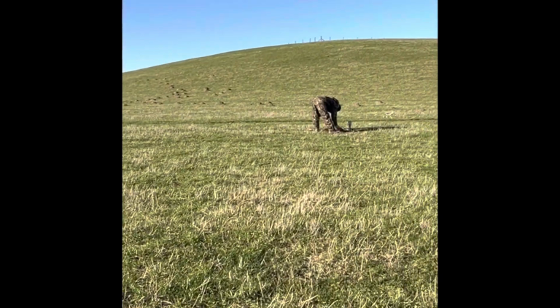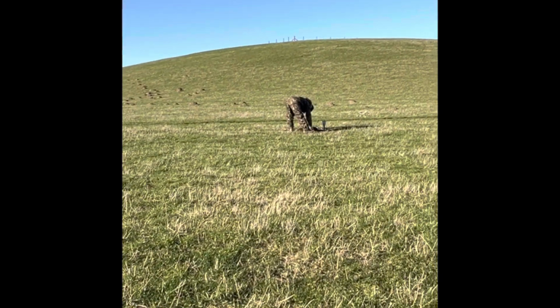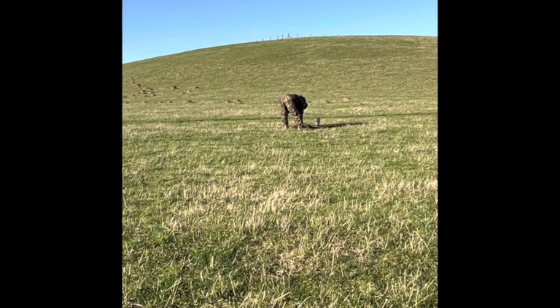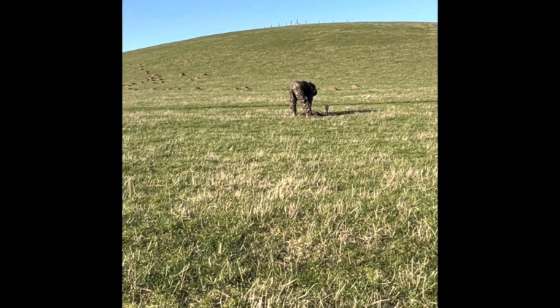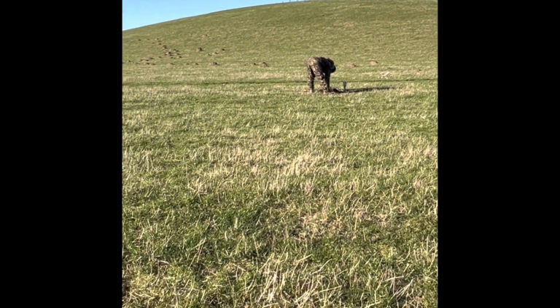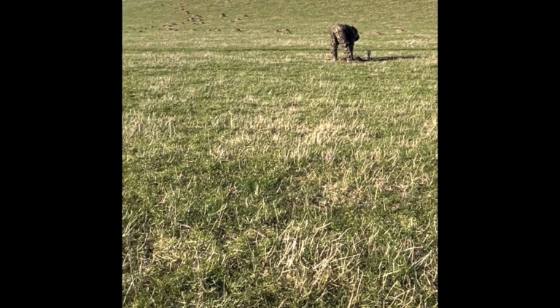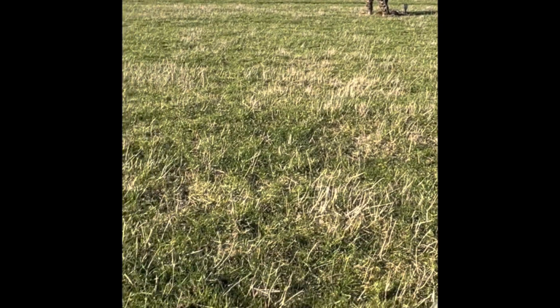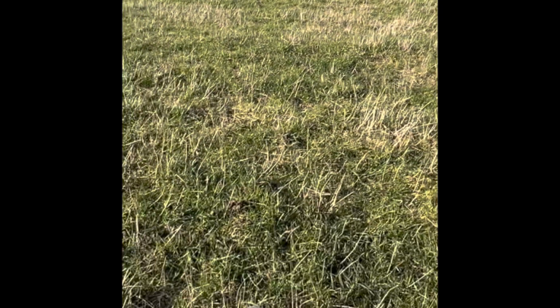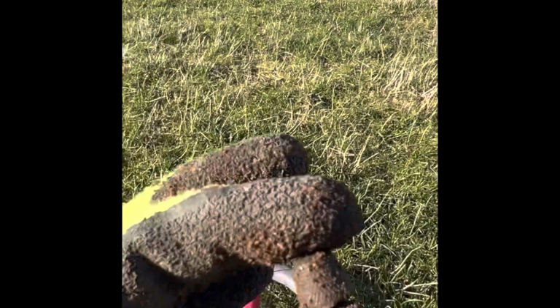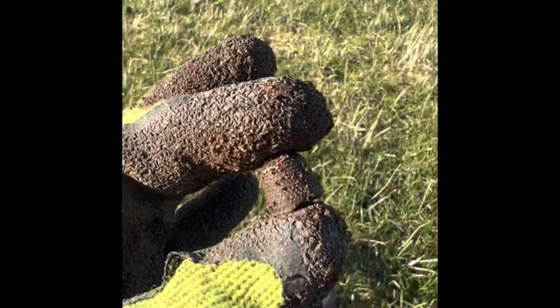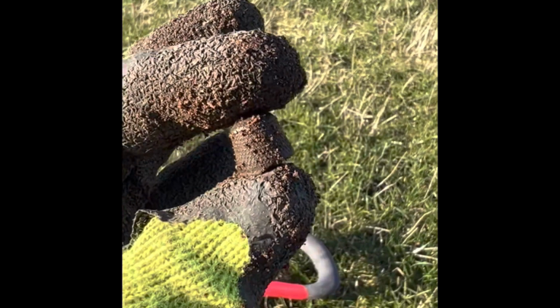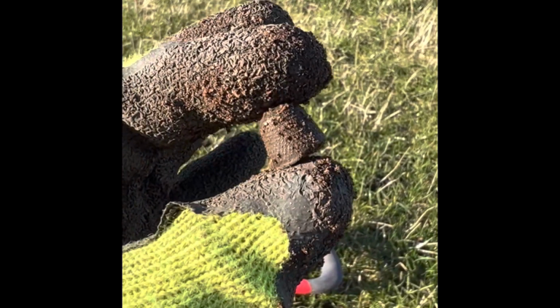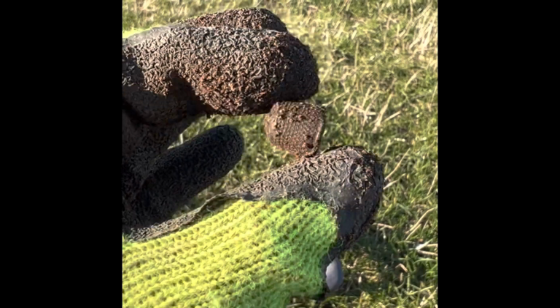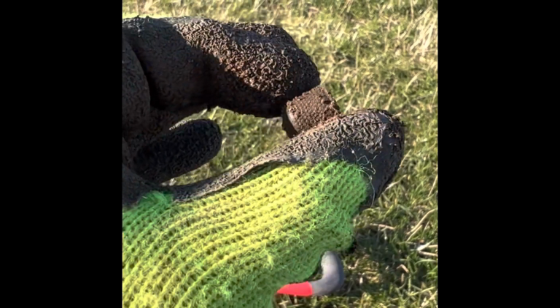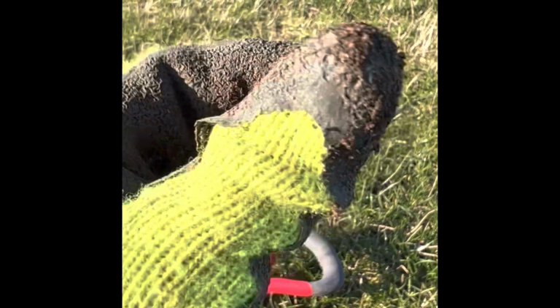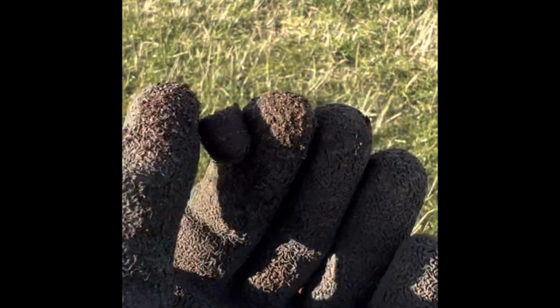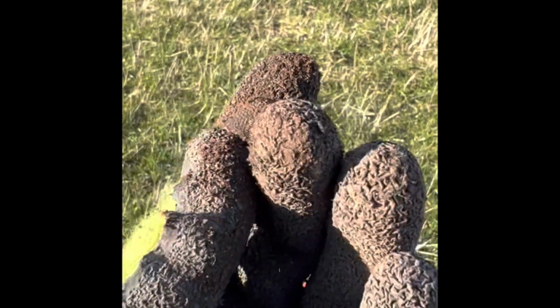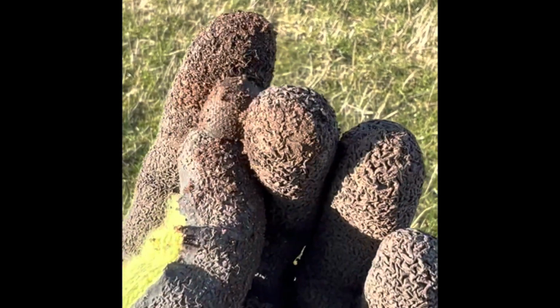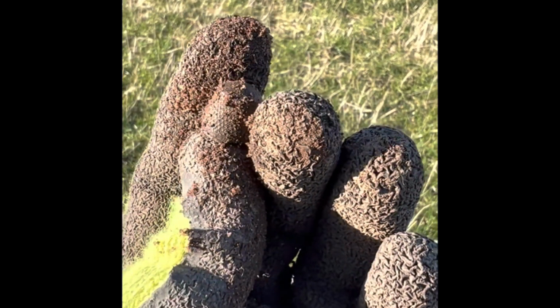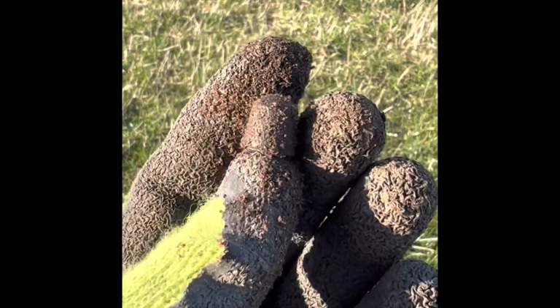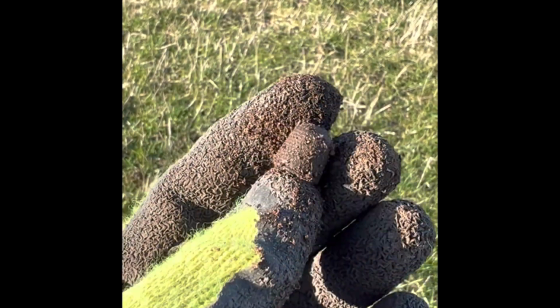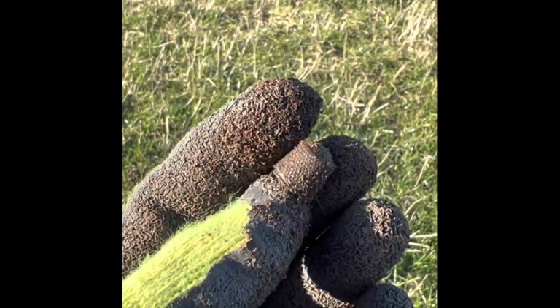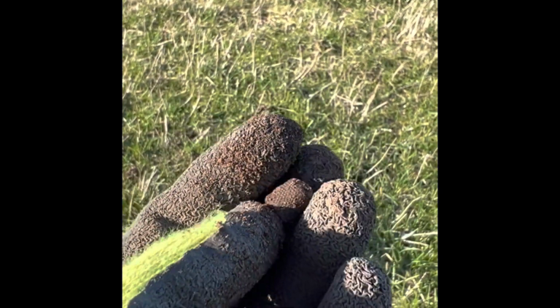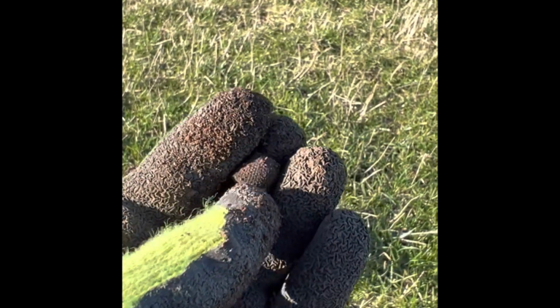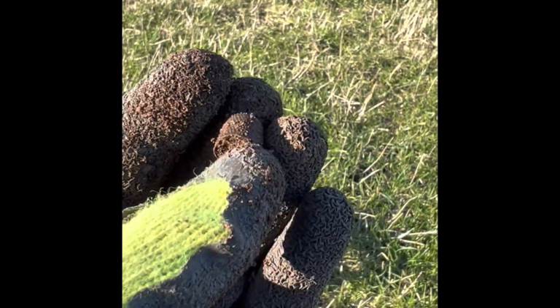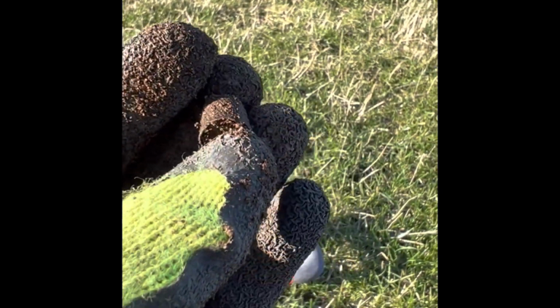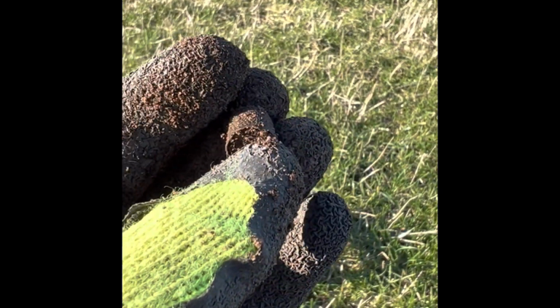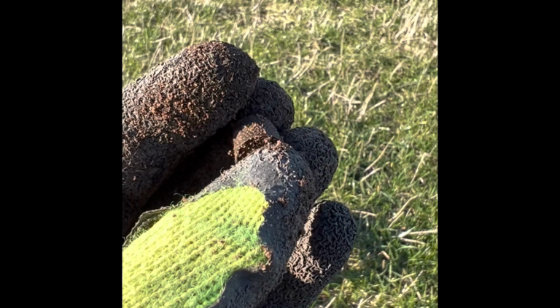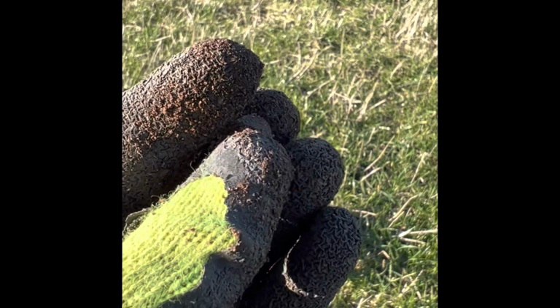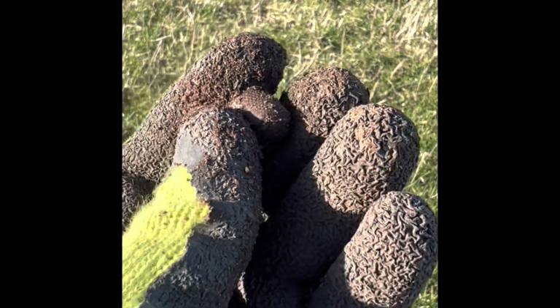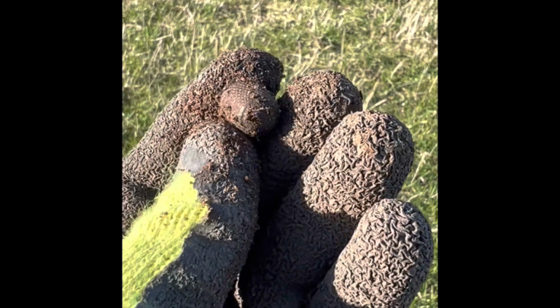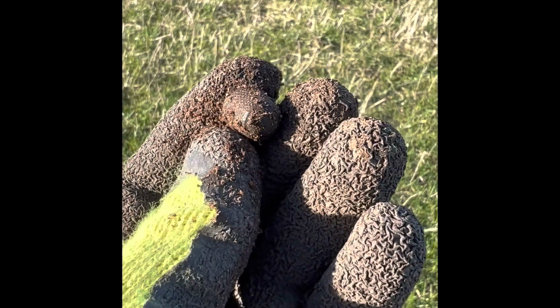Raymond's still digging away and I just found that little tiny thing. Don't think it's that old, but Victorian maybe — cool.